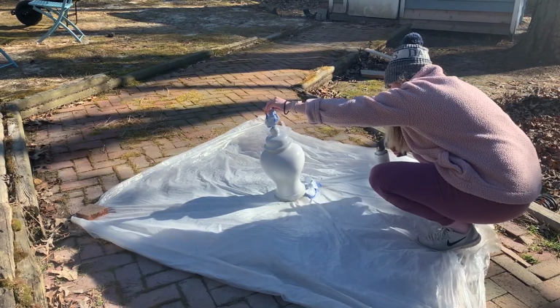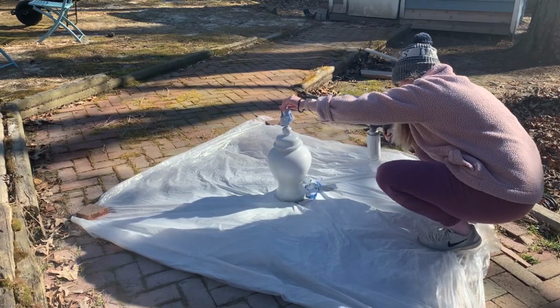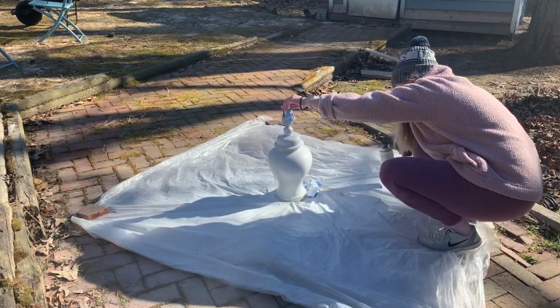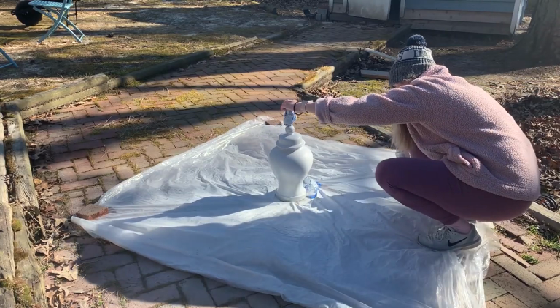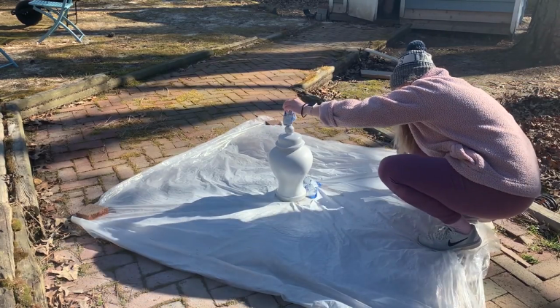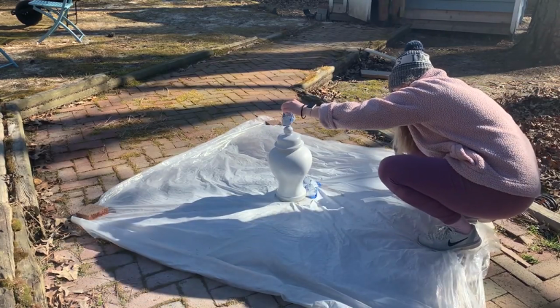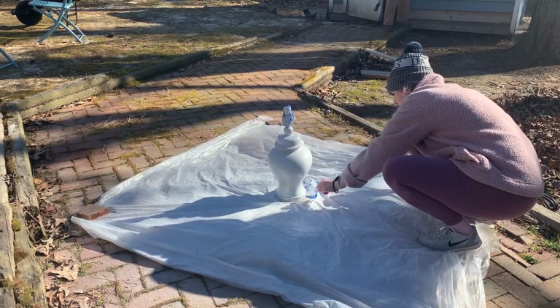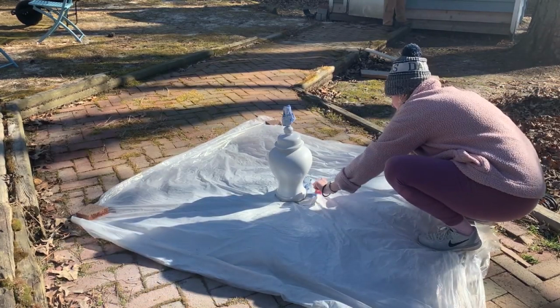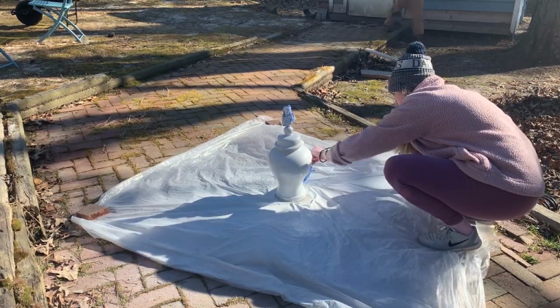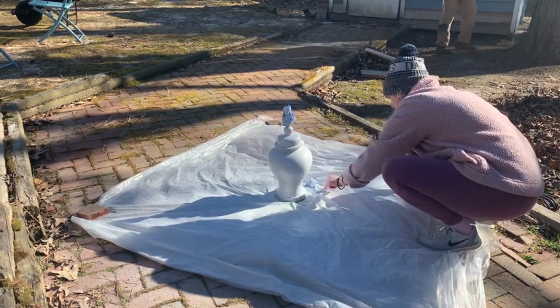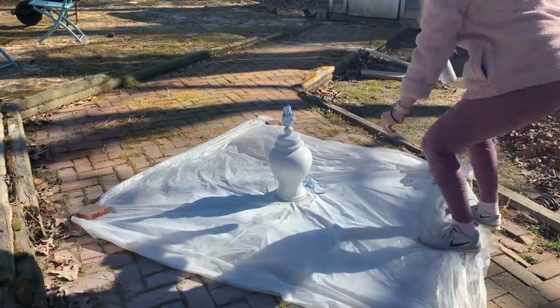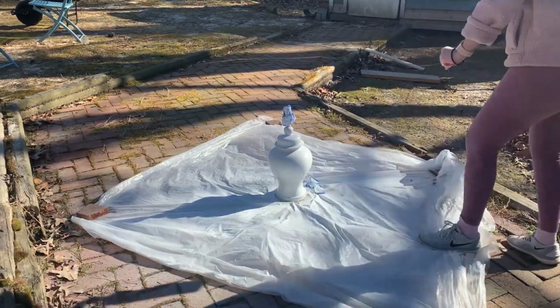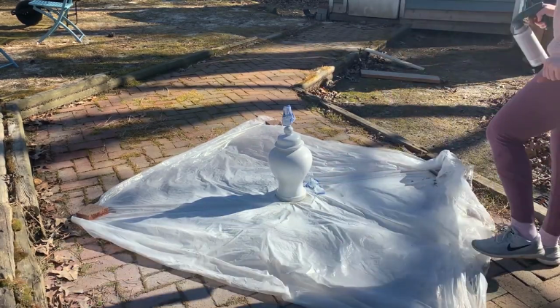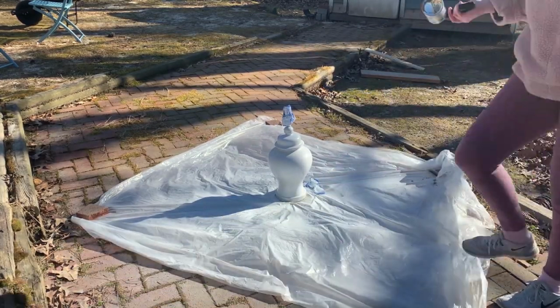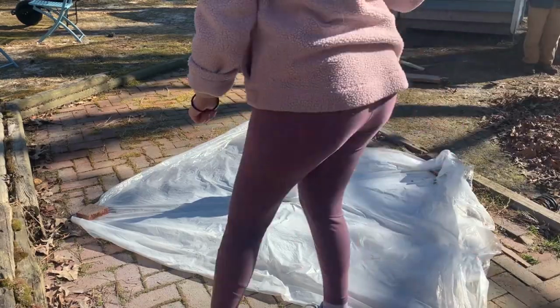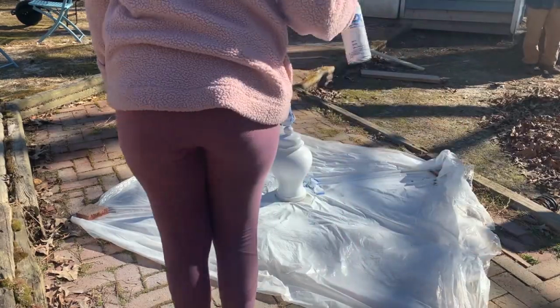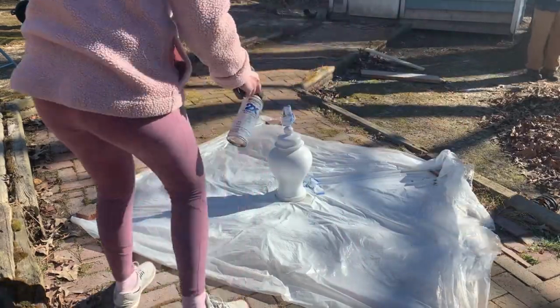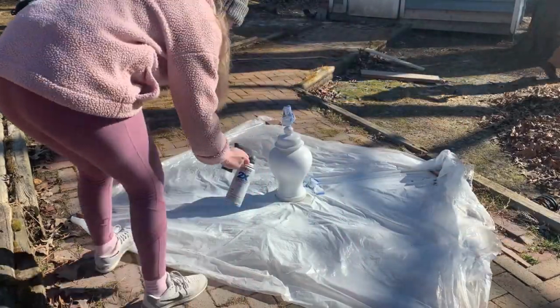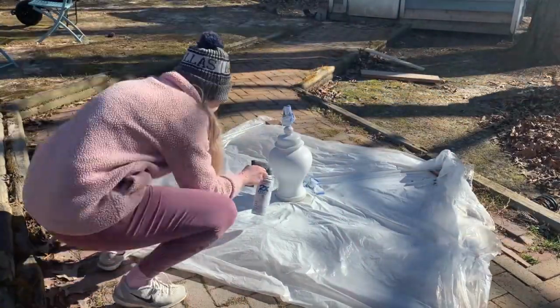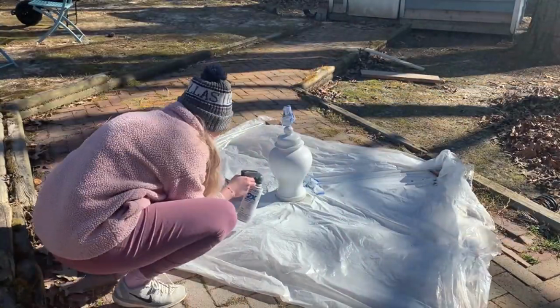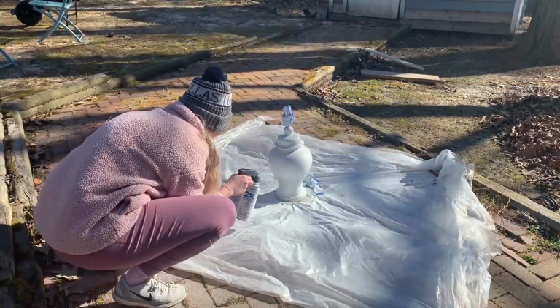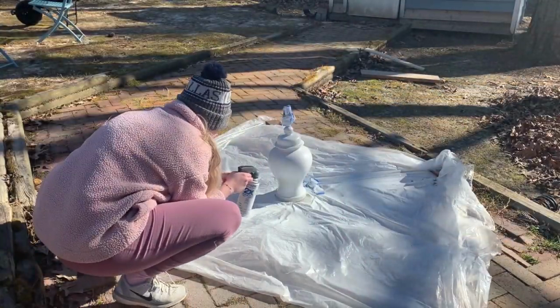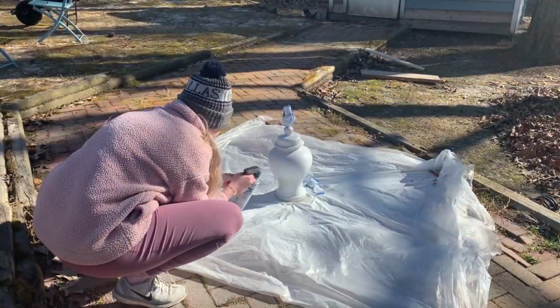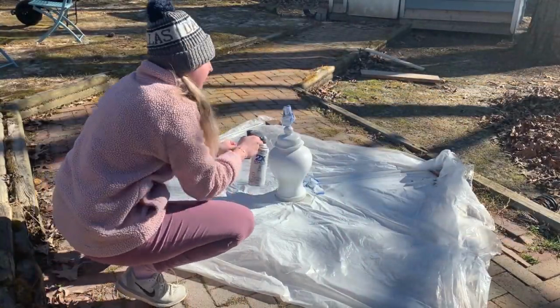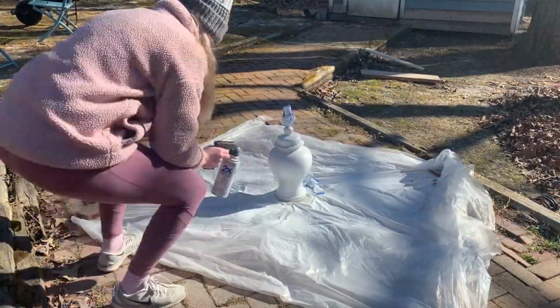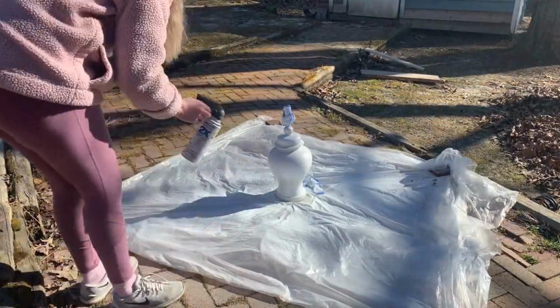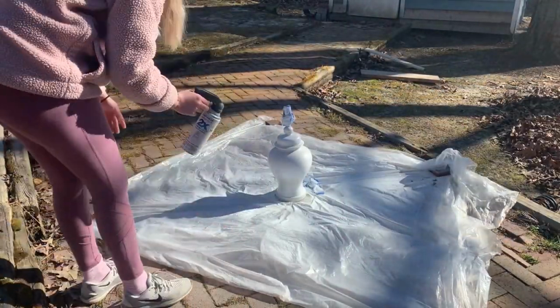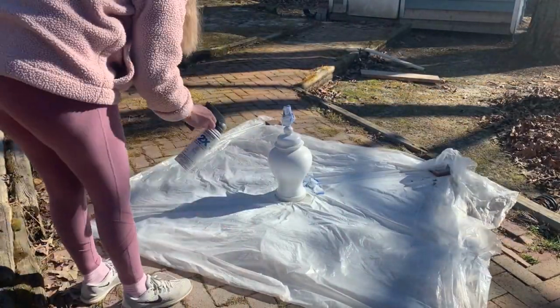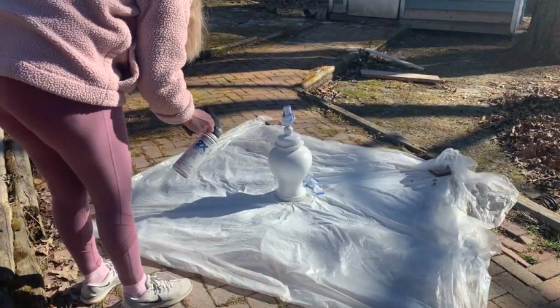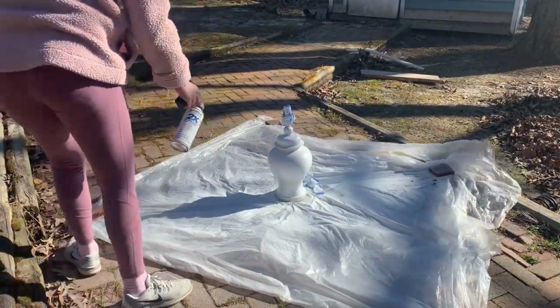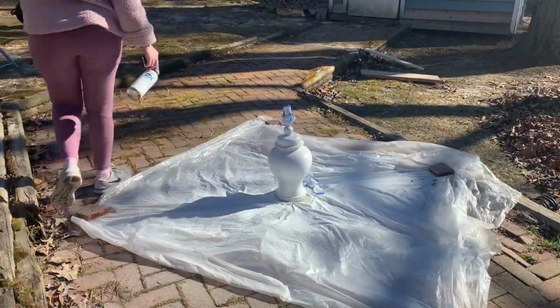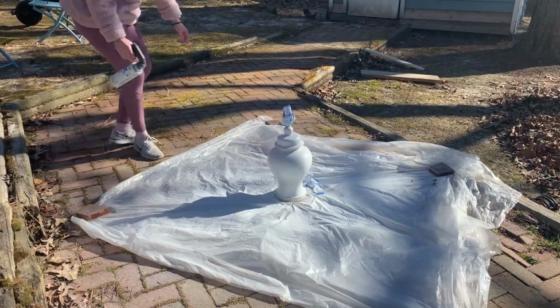I also want to highlight this spray paint sprayer handle — I had never used one before but it is life-changing. If you do any spray painting or DIY projects you have to get this sprayer; it made my life so much easier. I only filmed one lamp on camera but I did the other one off camera, and you're going to see how they look in the space towards the end of the video. I am pretty much obsessed.